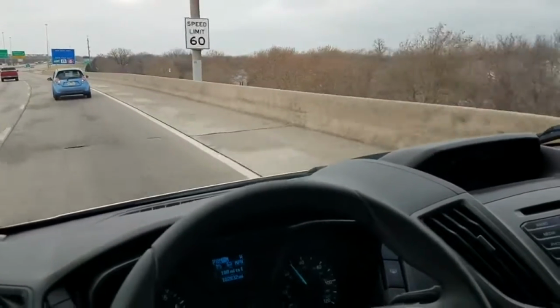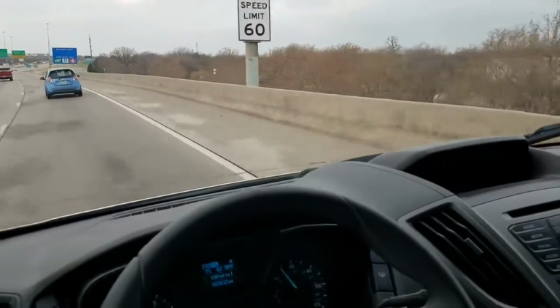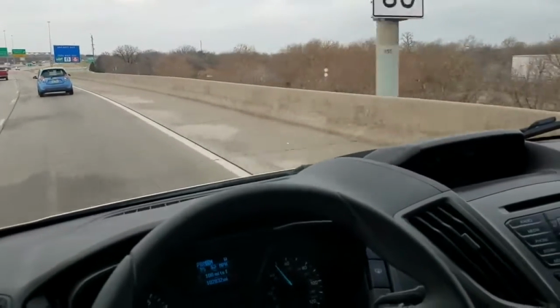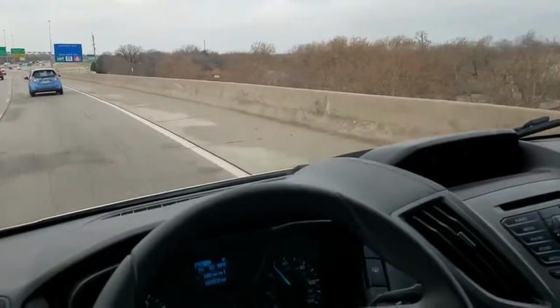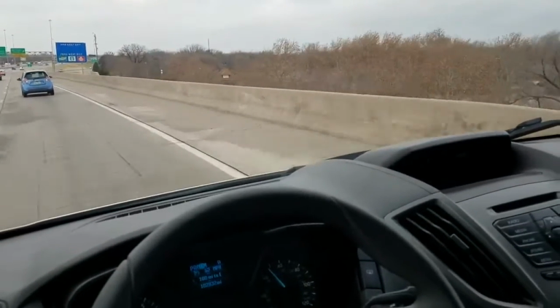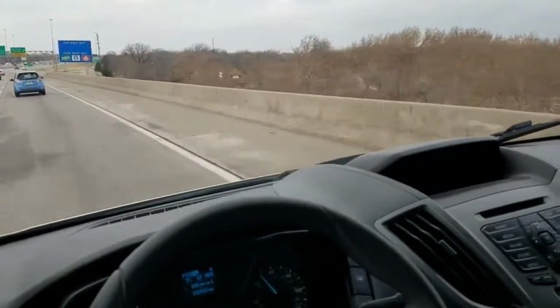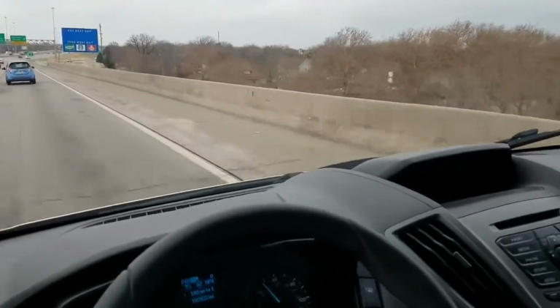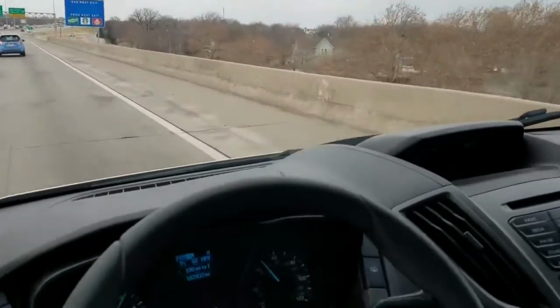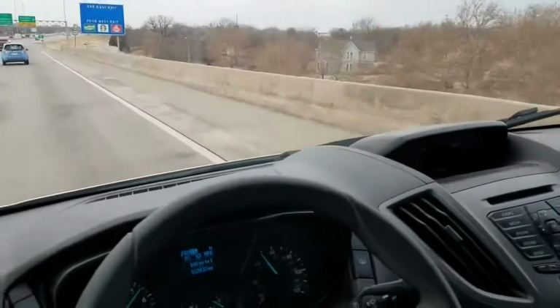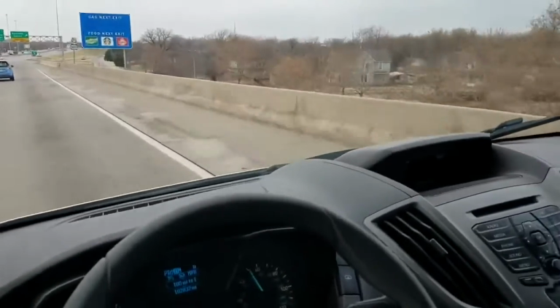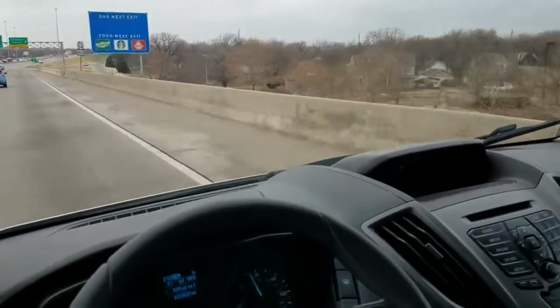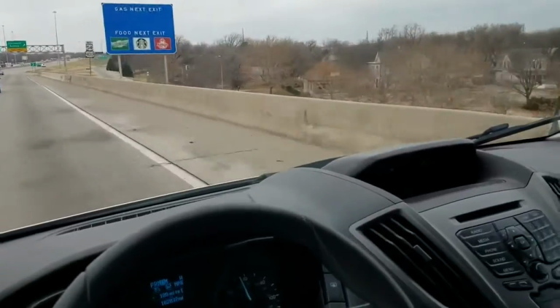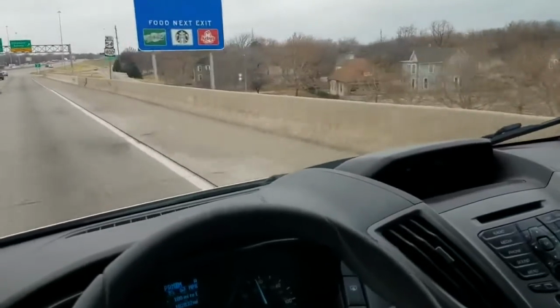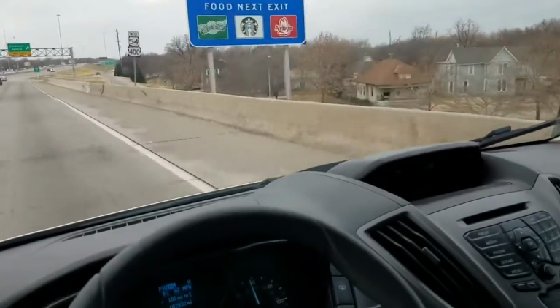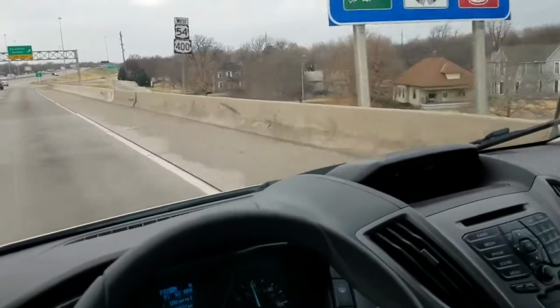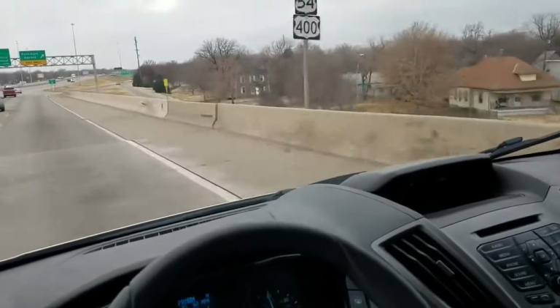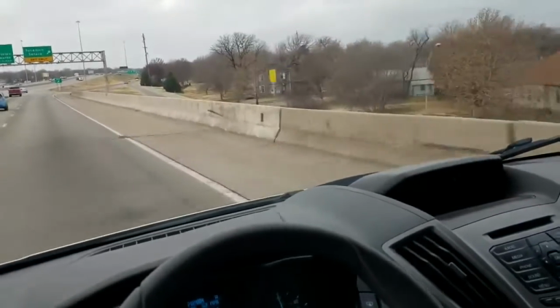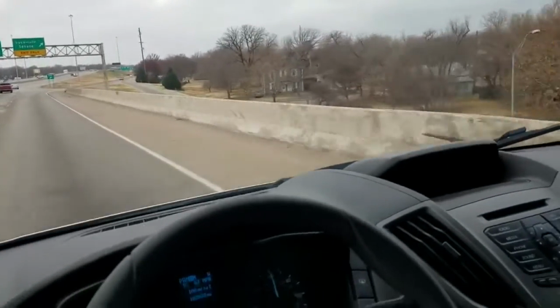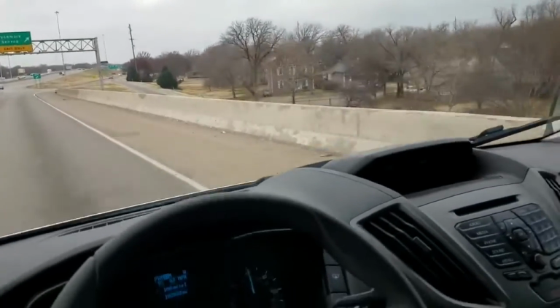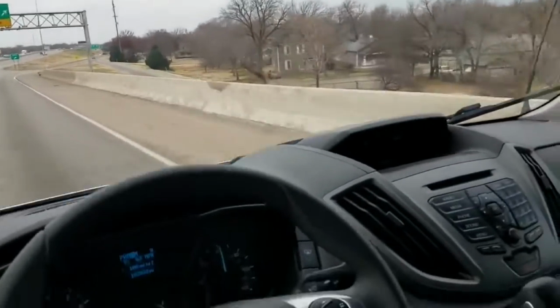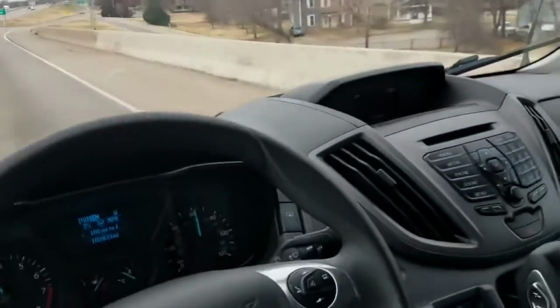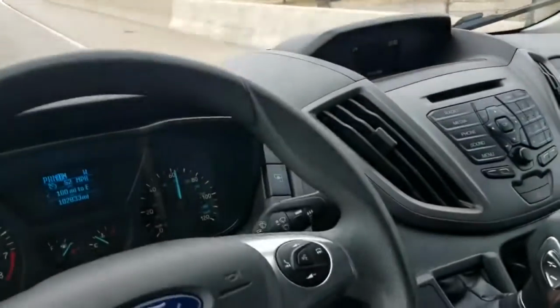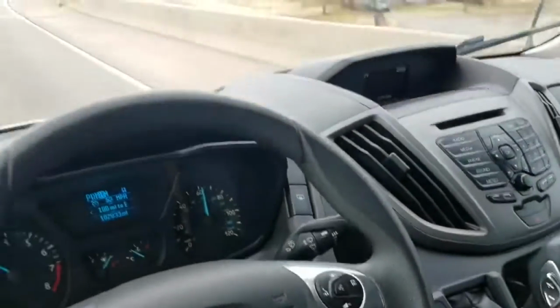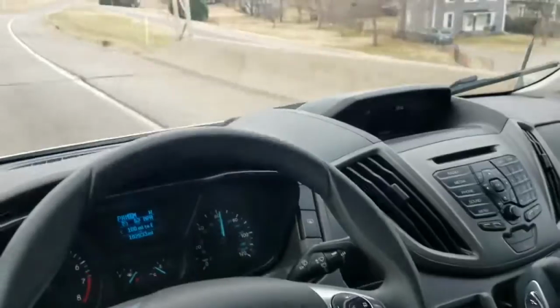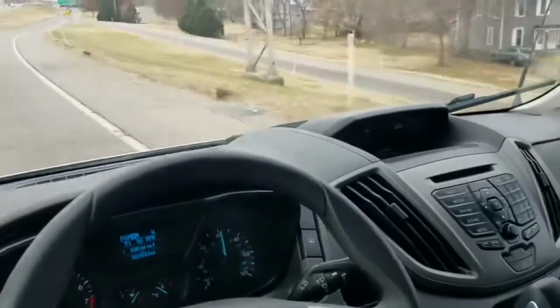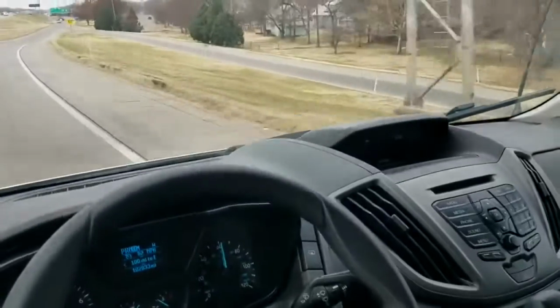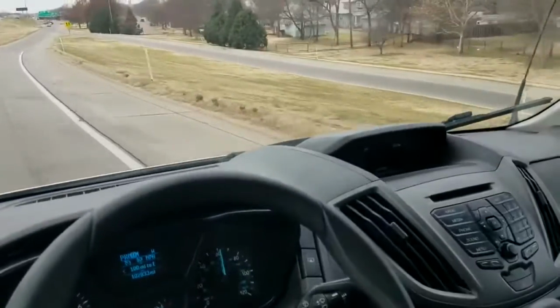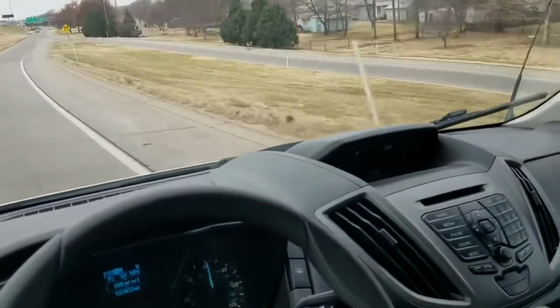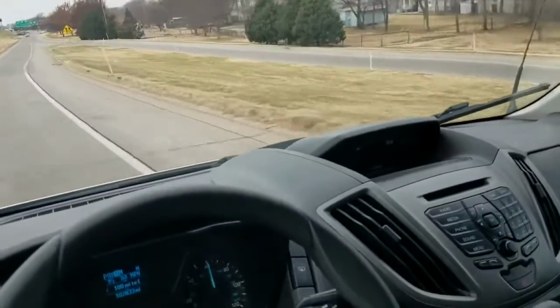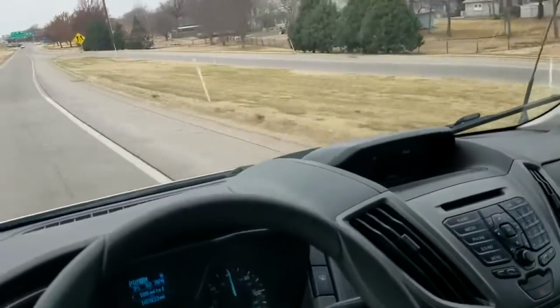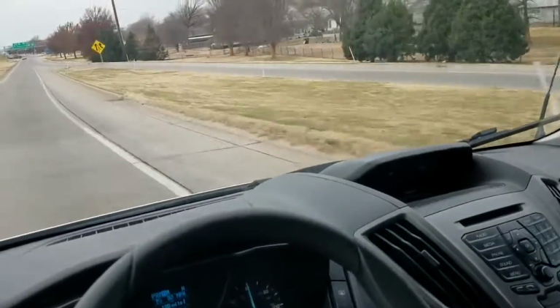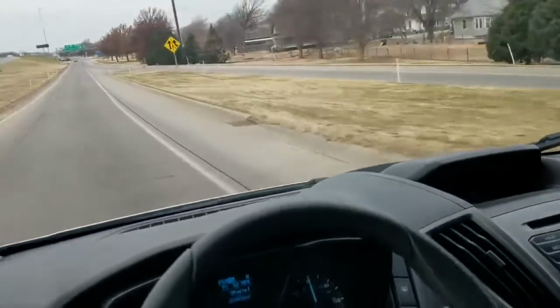I'll get some distance here so I can put the pedal to the metal real quick. There we go — popped it up to about 65 miles an hour. Very clean vehicle, runs and drives nicely, super clean inside.